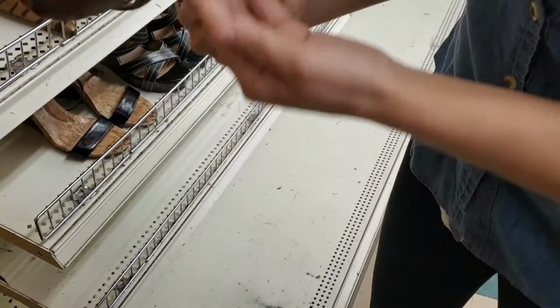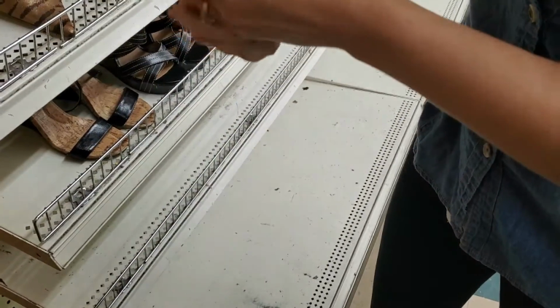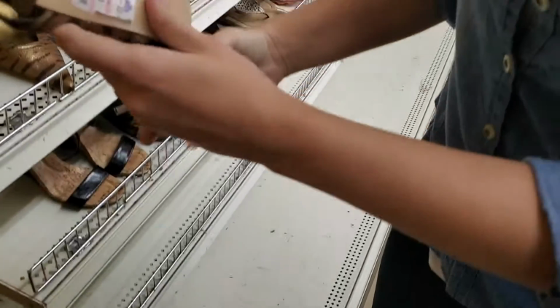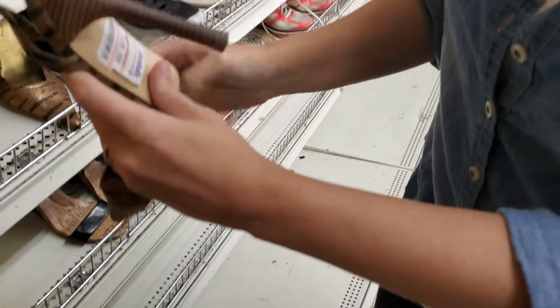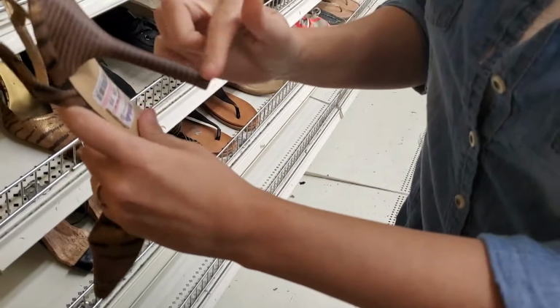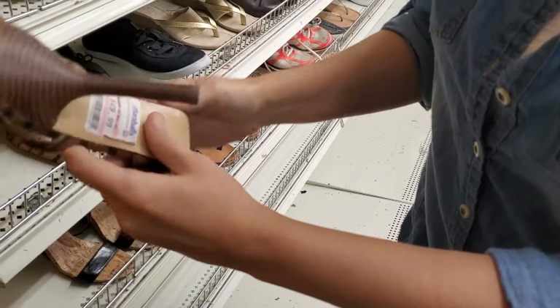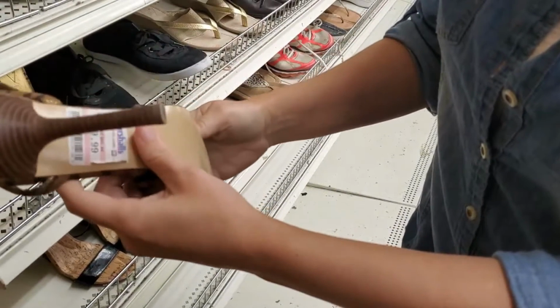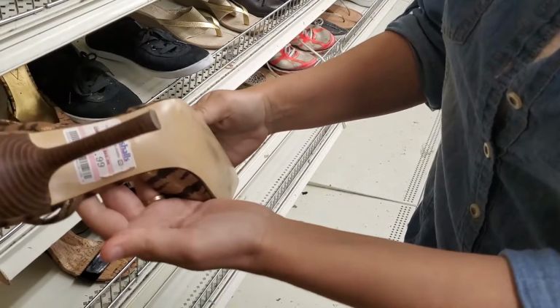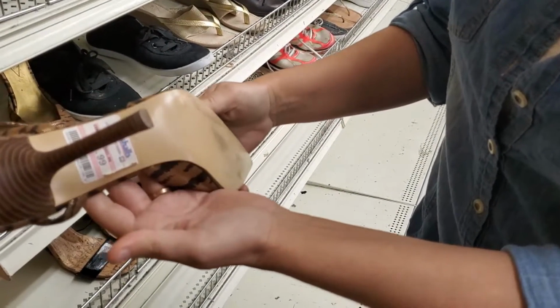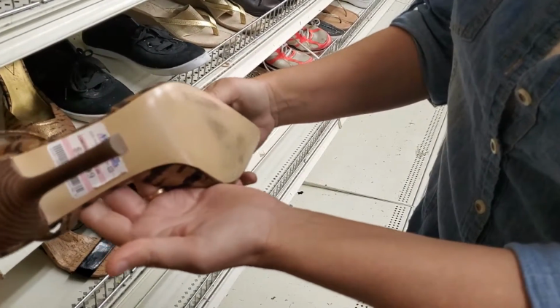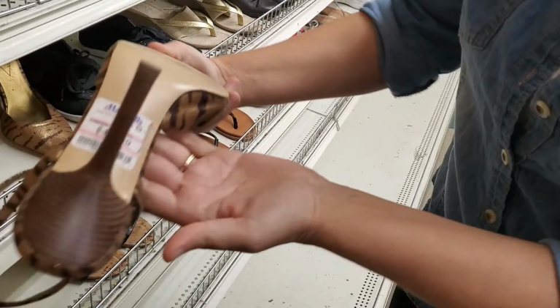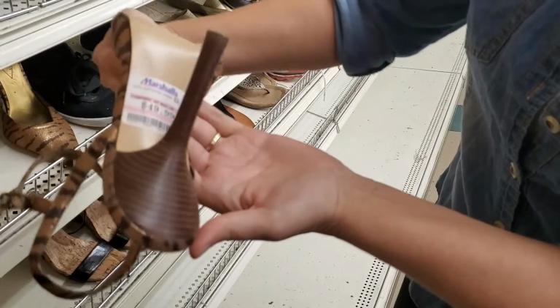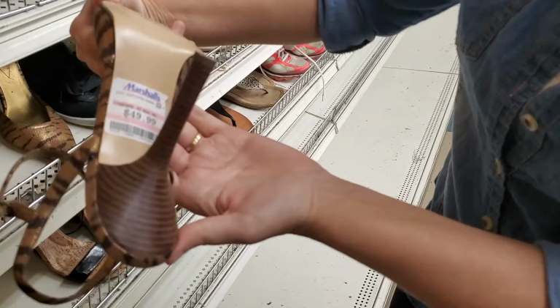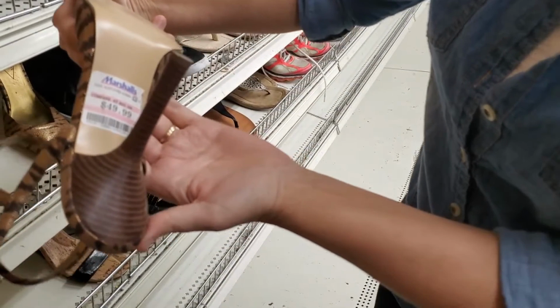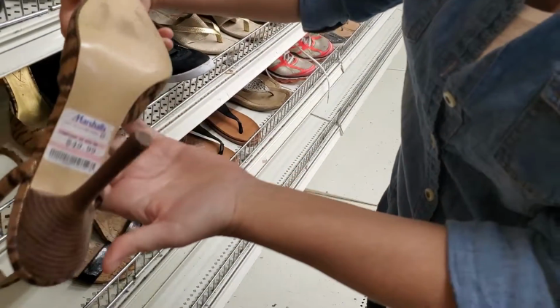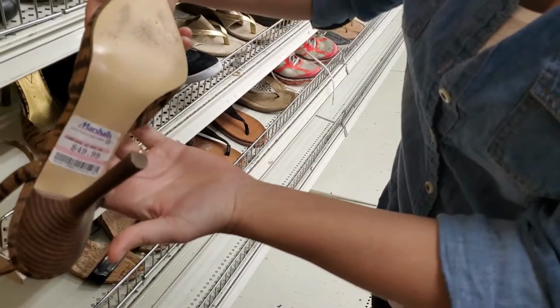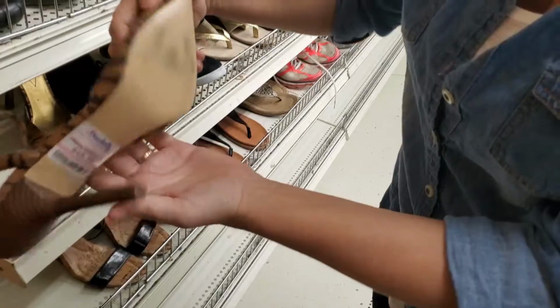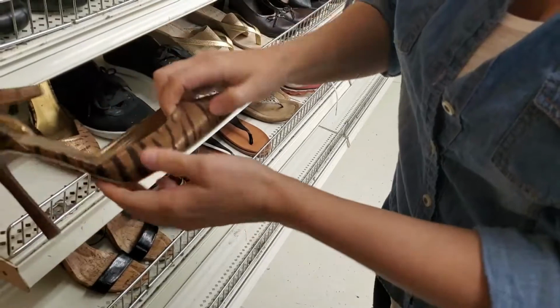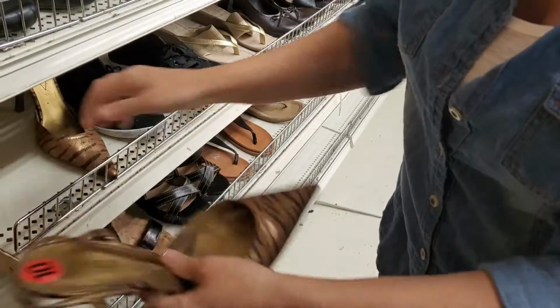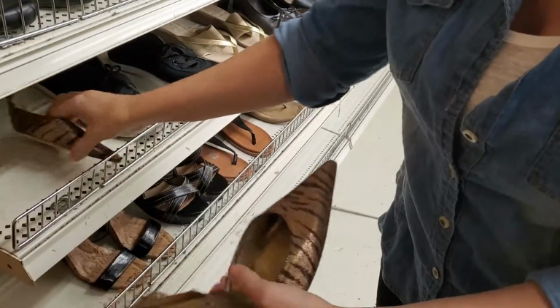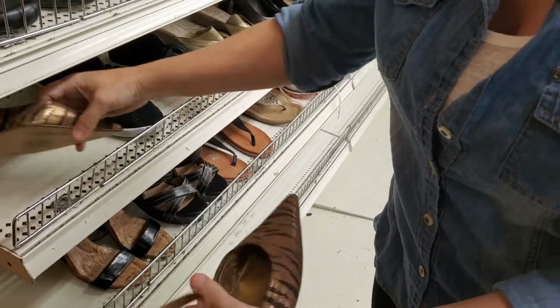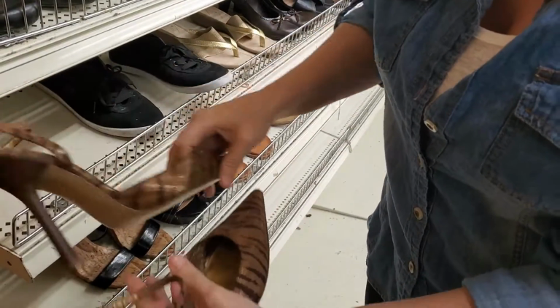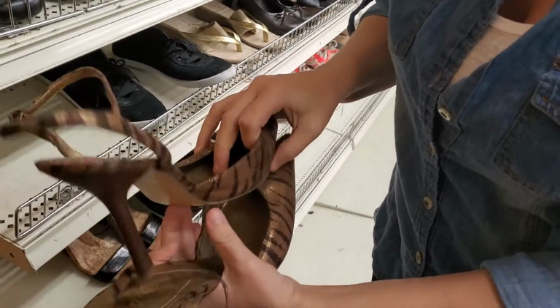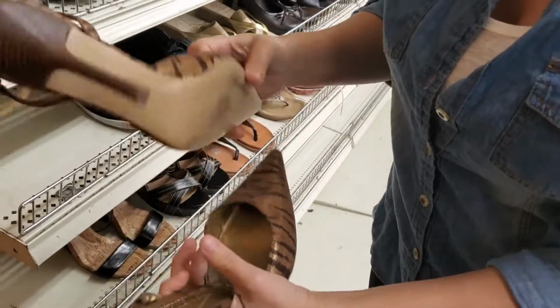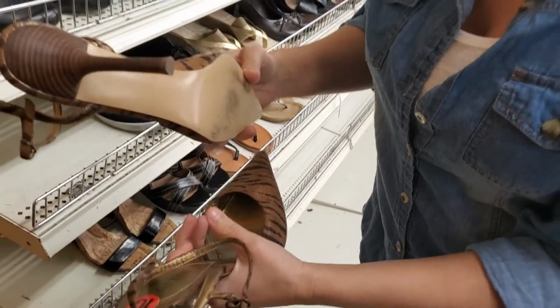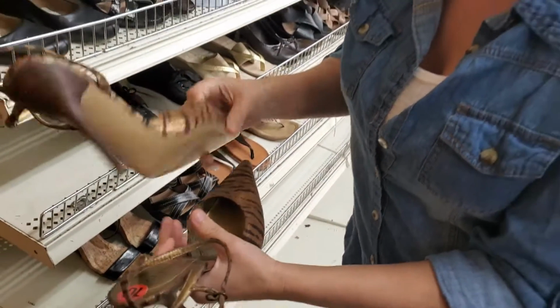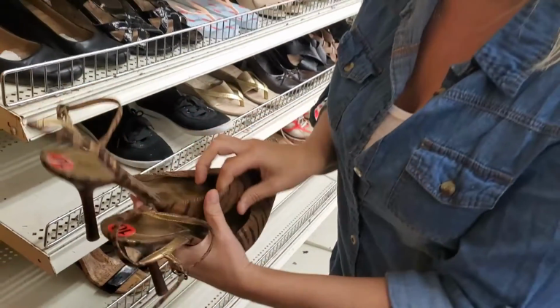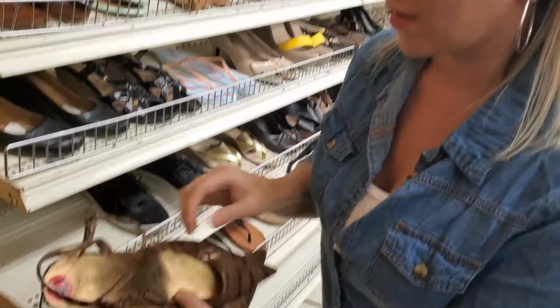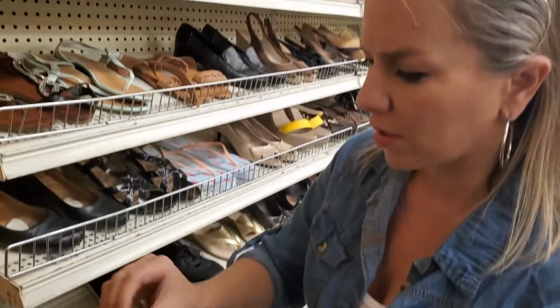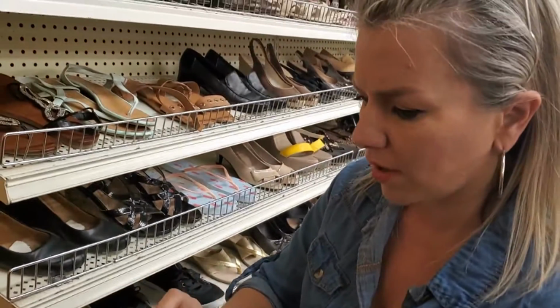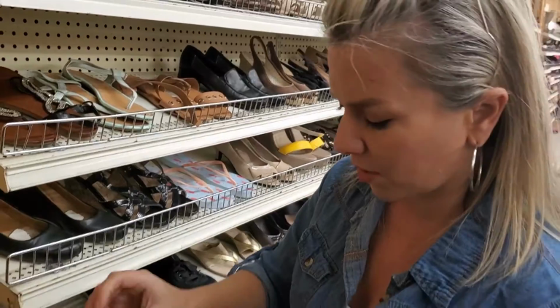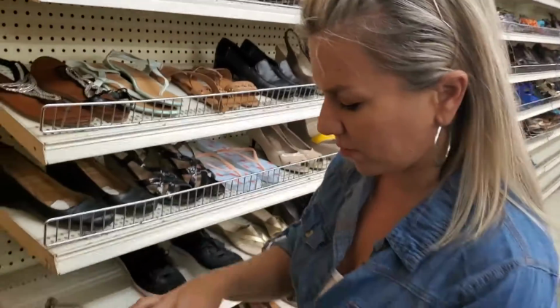There's no mark on the heel. We bought it at Marshalls for 50 bucks, not much wear, looks pretty good. The buckle works in both of them.